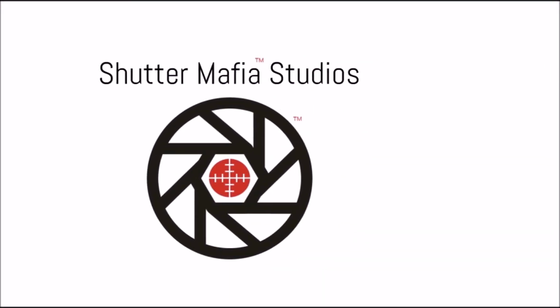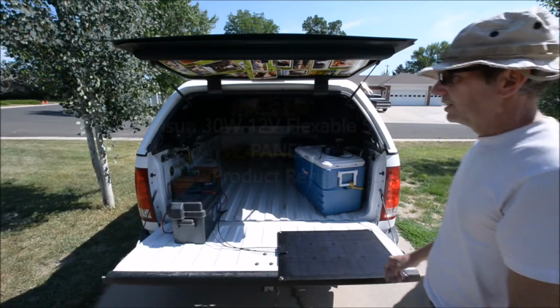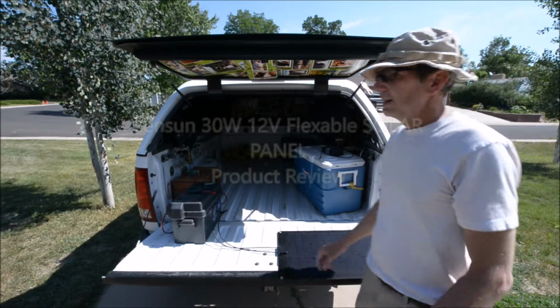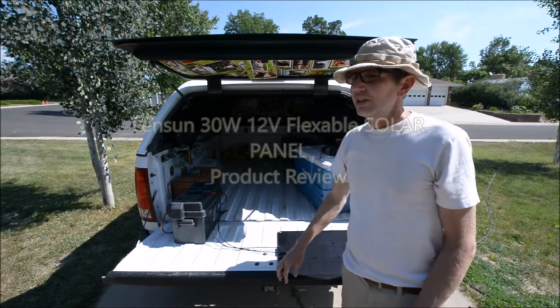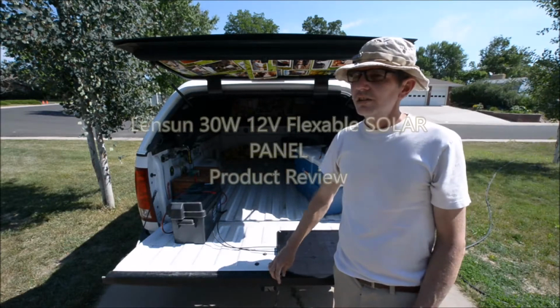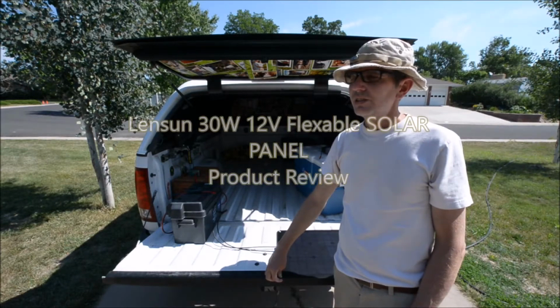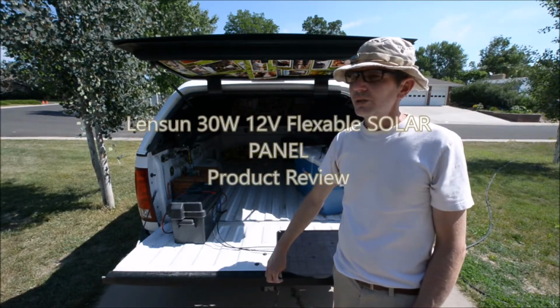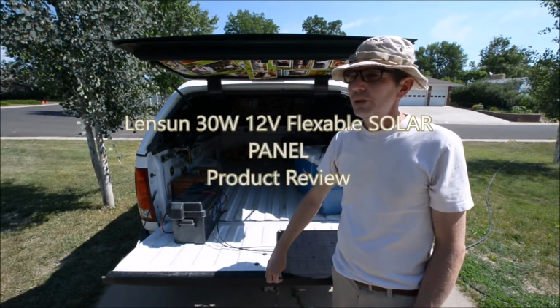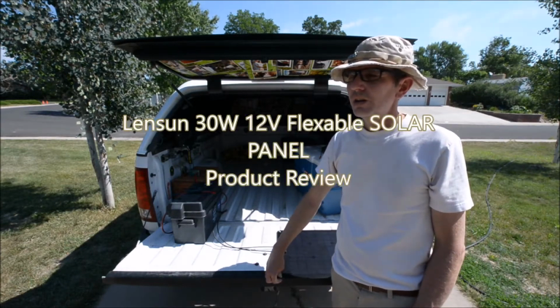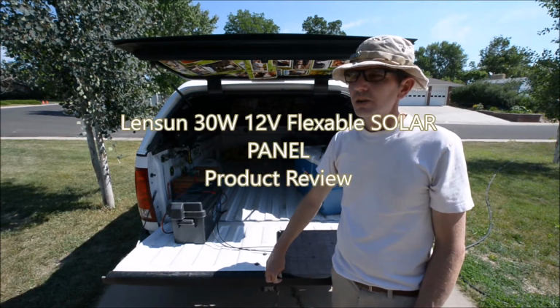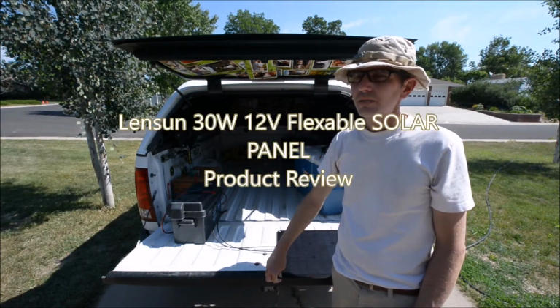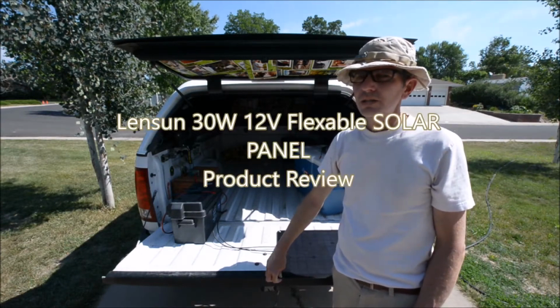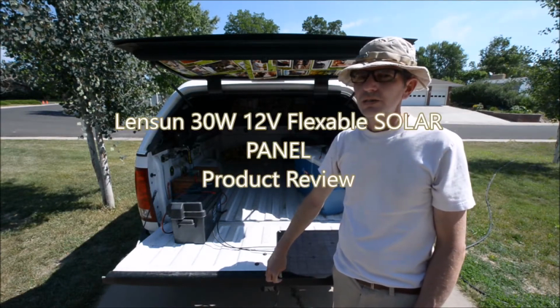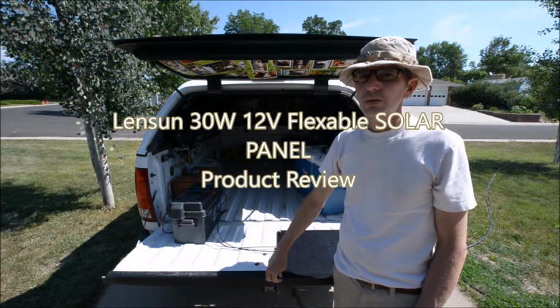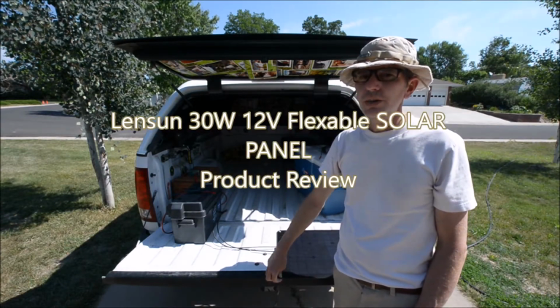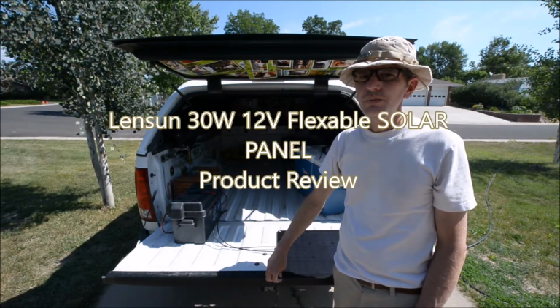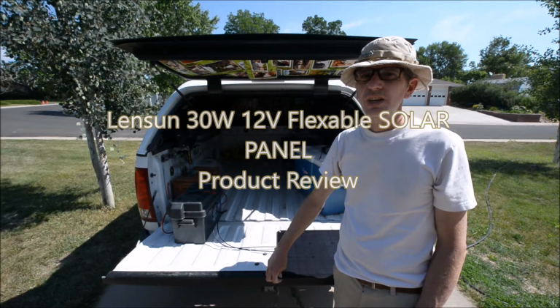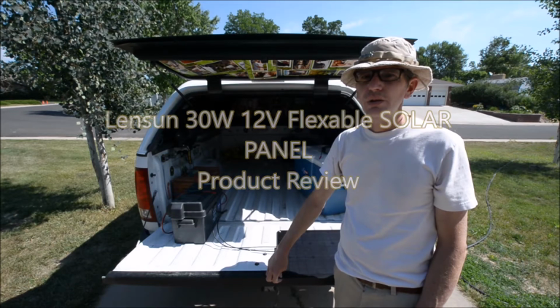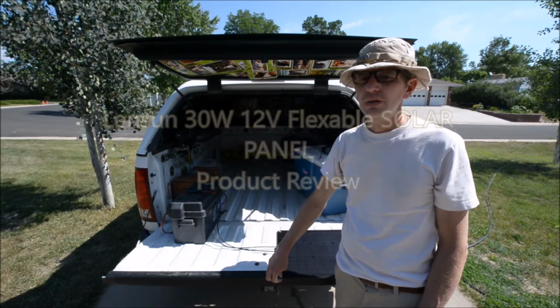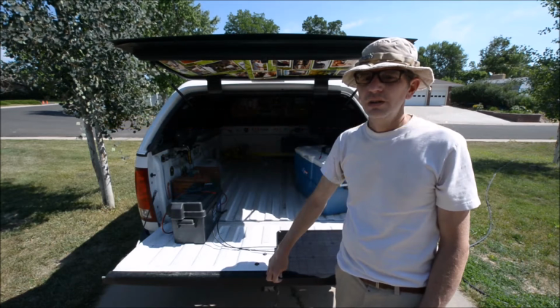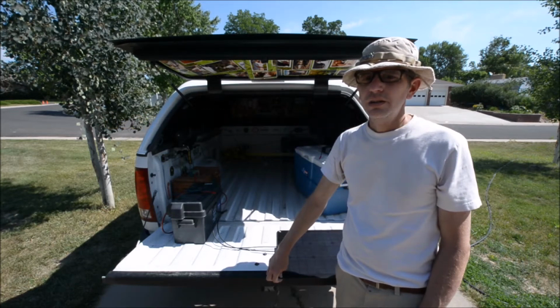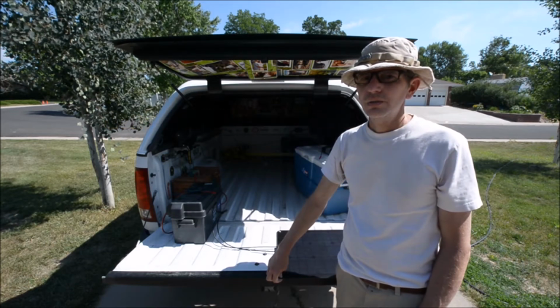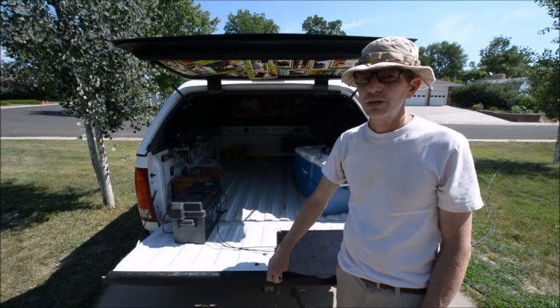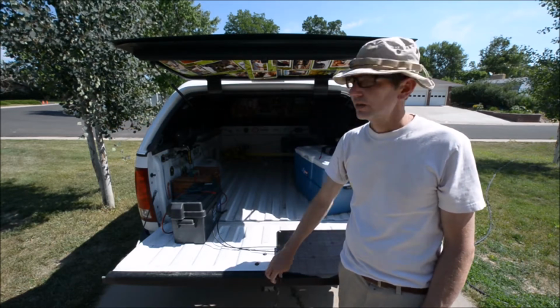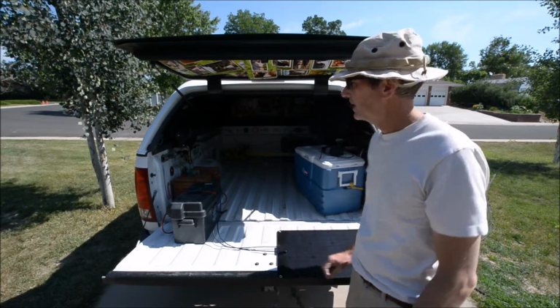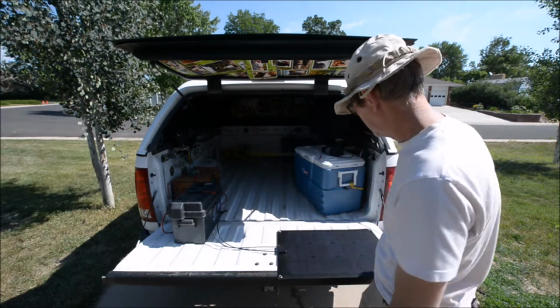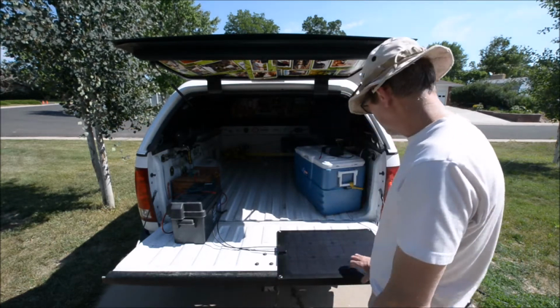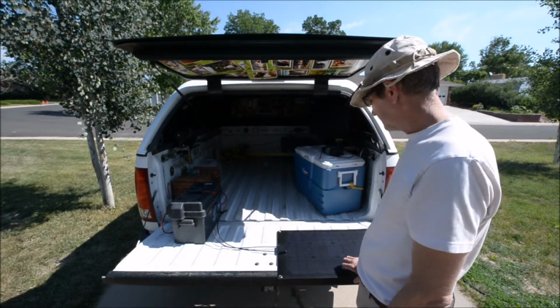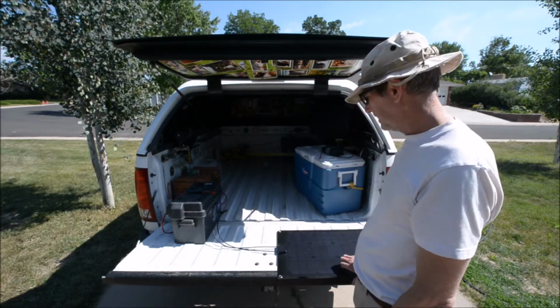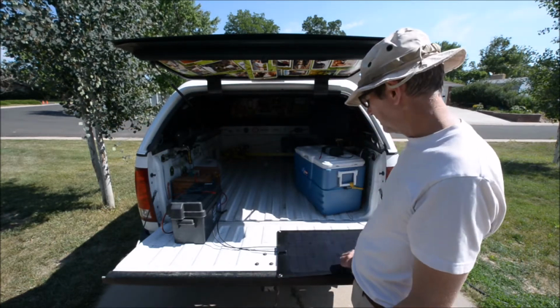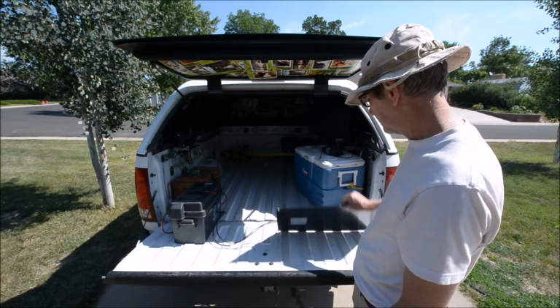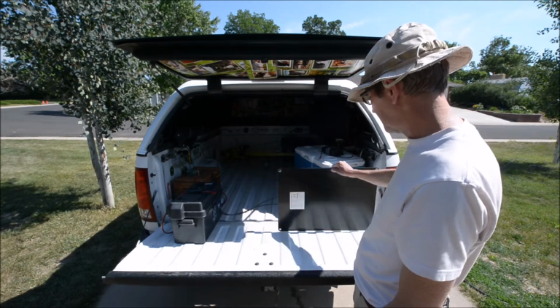Aaron here in Zero W.A.R. Shutter Mafia Studios doing a quick YouTube video. We'll see what this looks like. Sunny day in Loveland, Colorado.